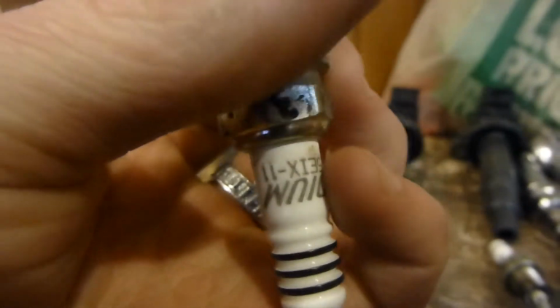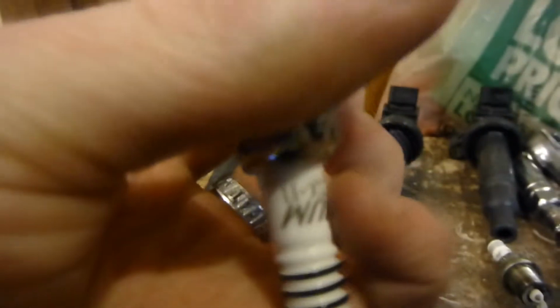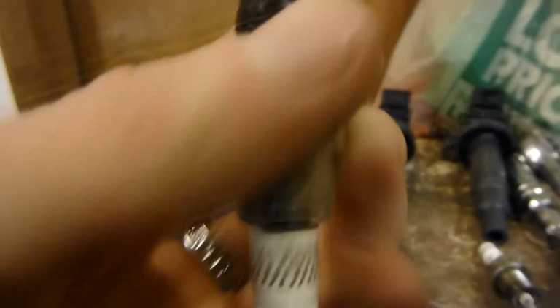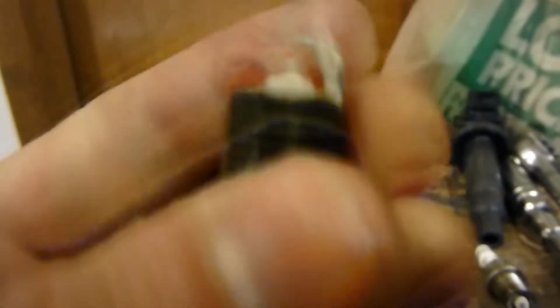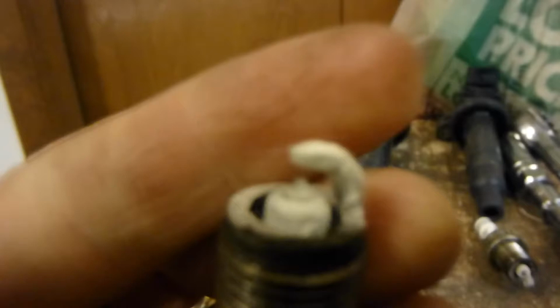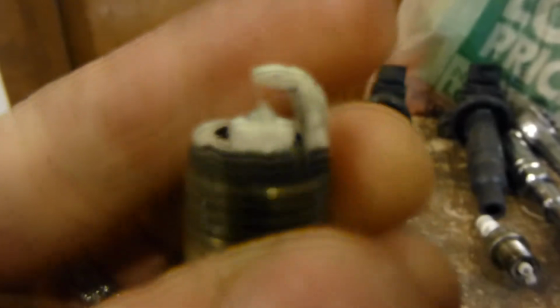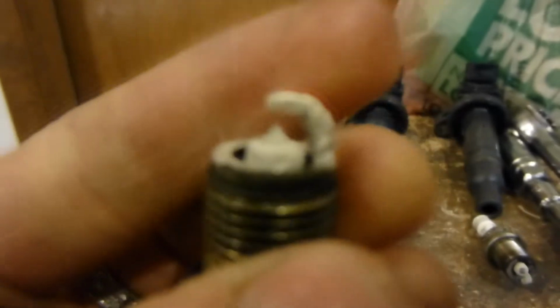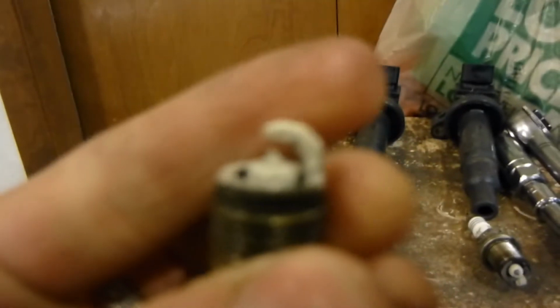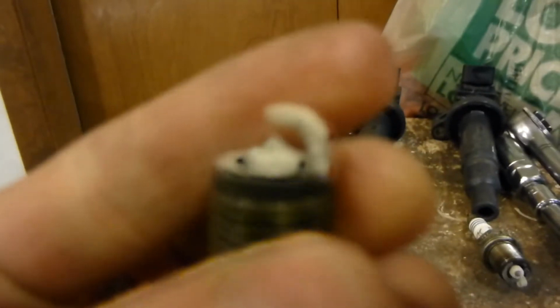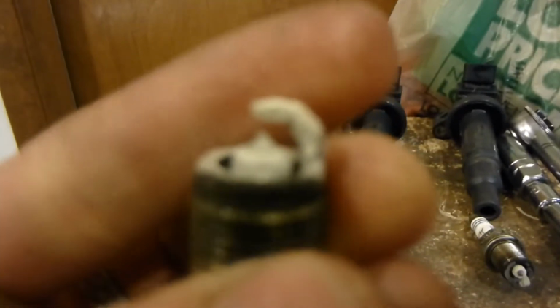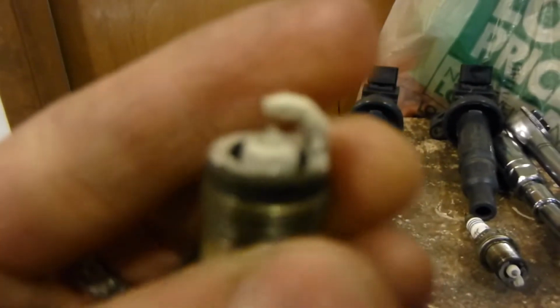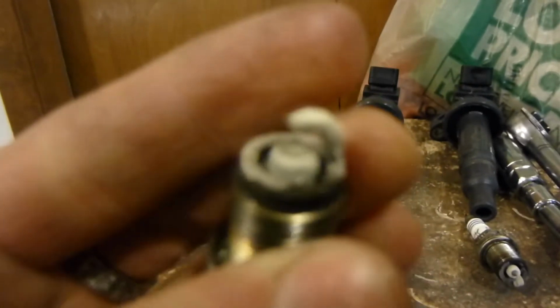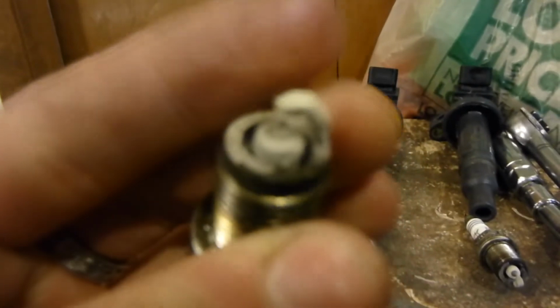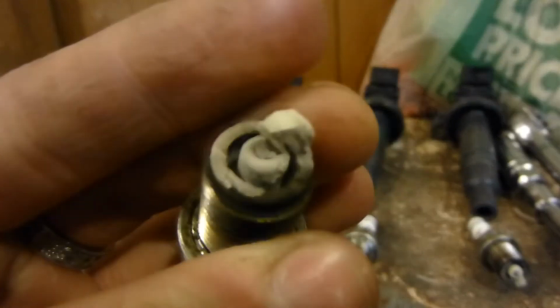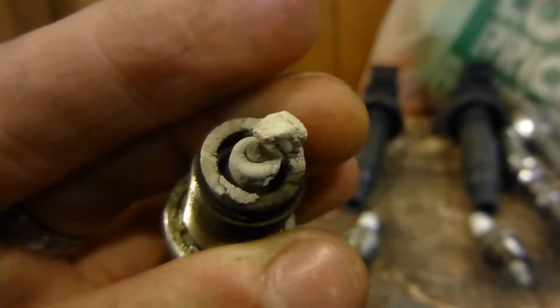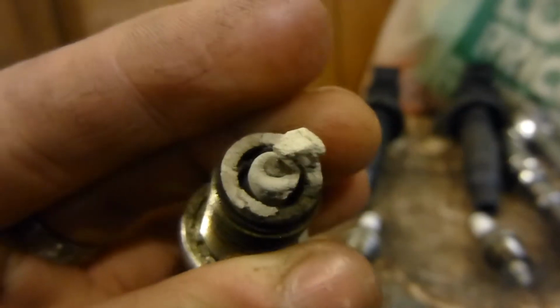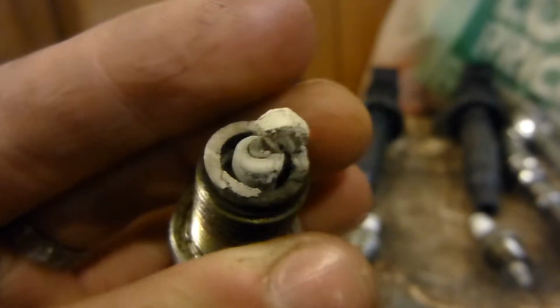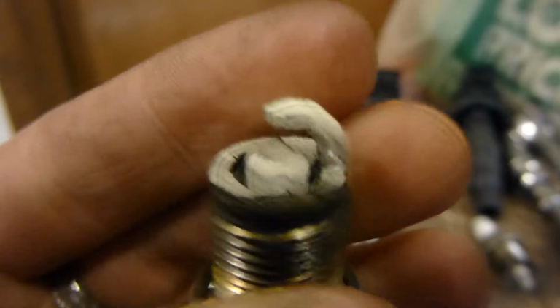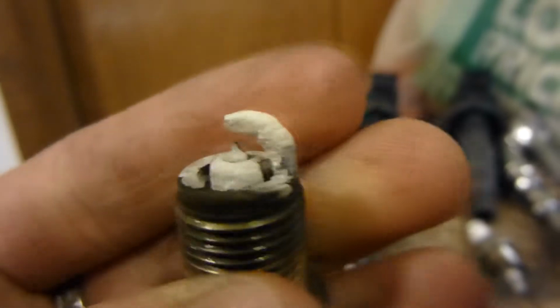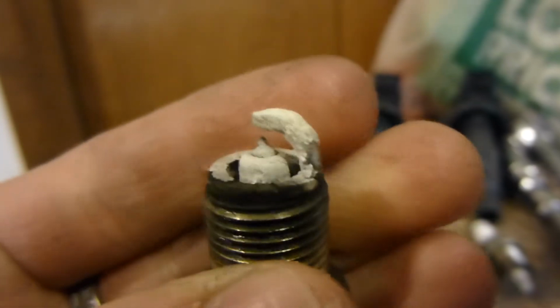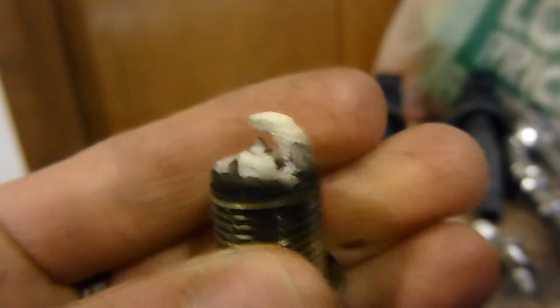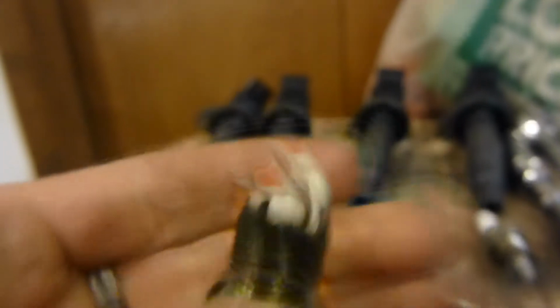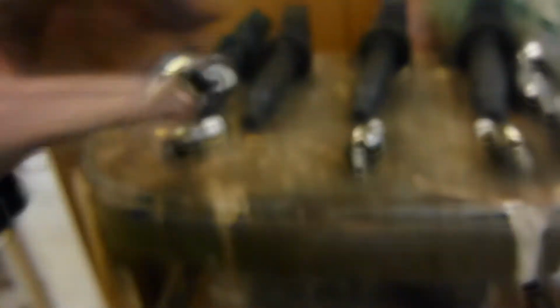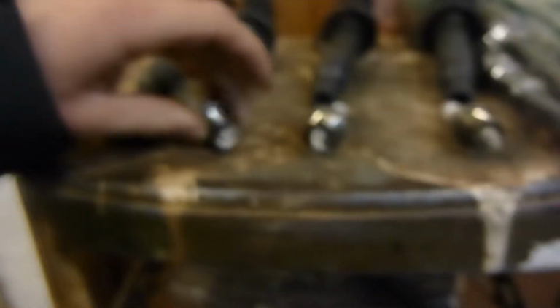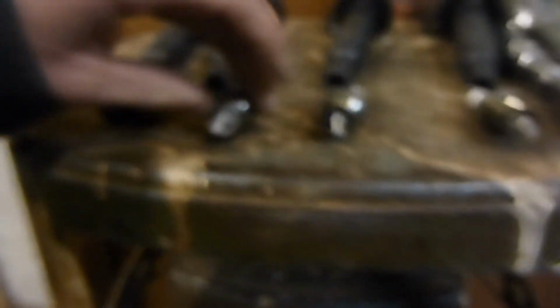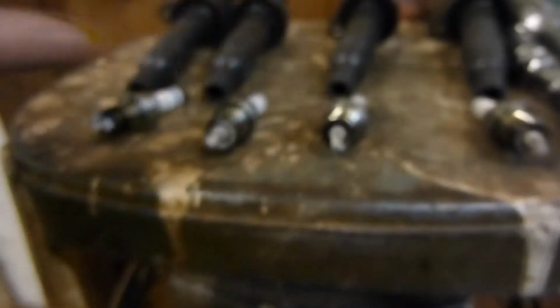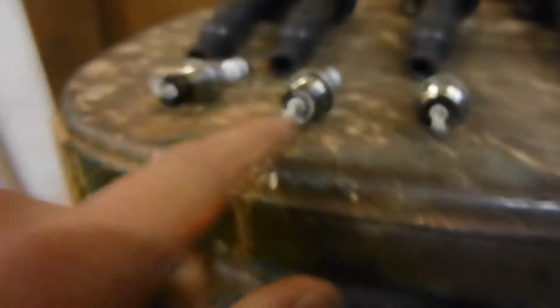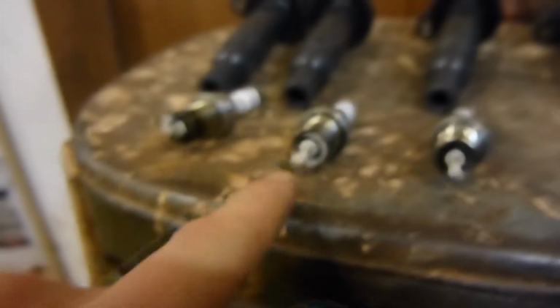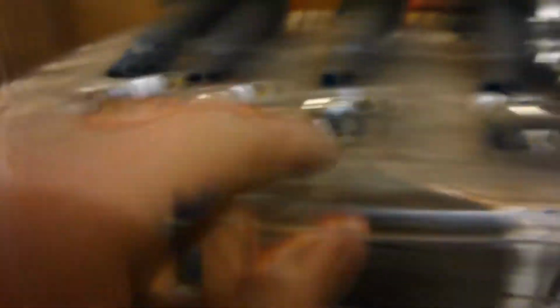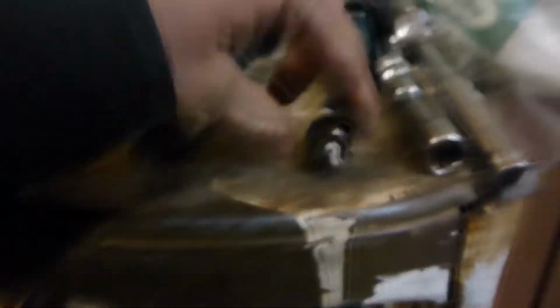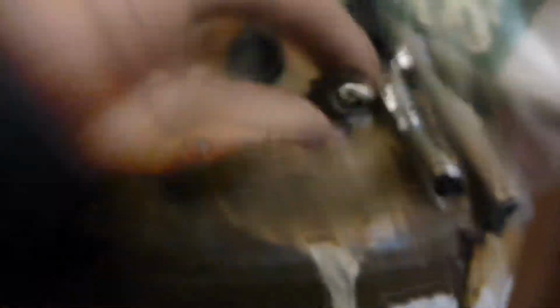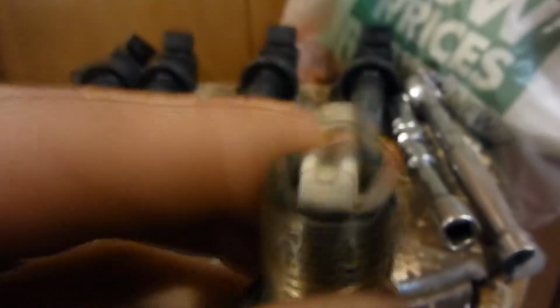Which seems really odd to me, but whatever. Usually it's like a flat, cylindrical shaped electrode. But as you can see, there's a lot of white stuff on there. This is the worst one, this is the best one.